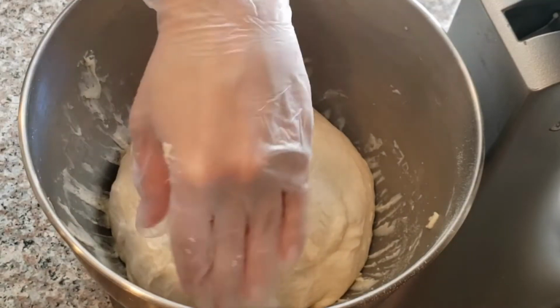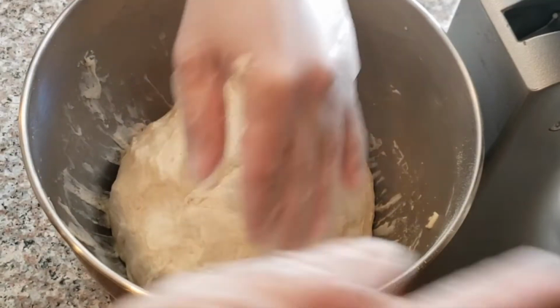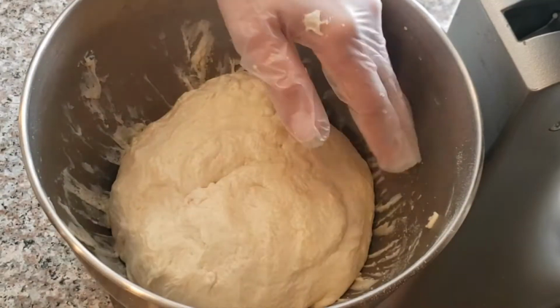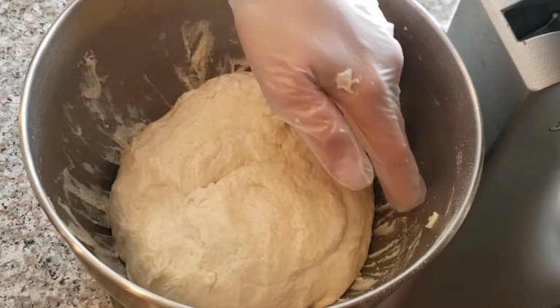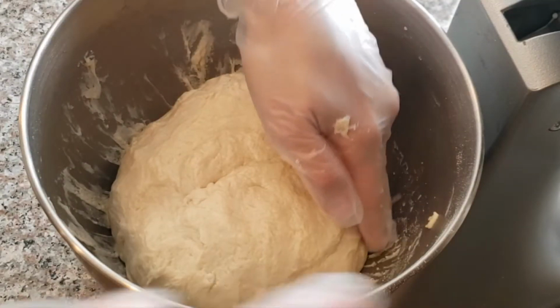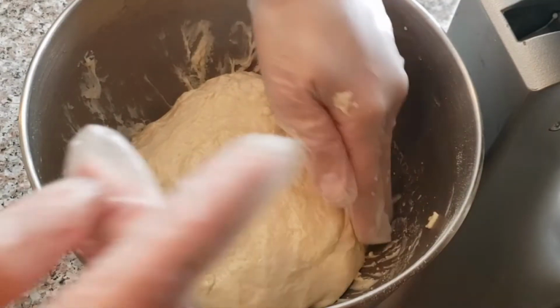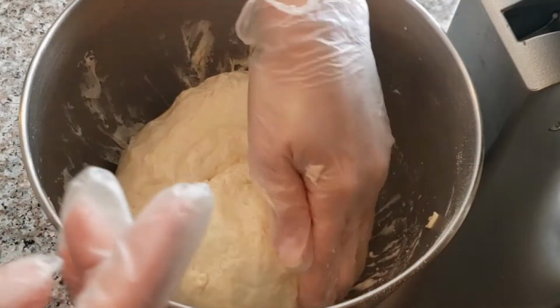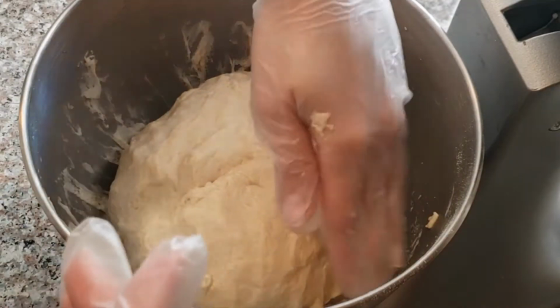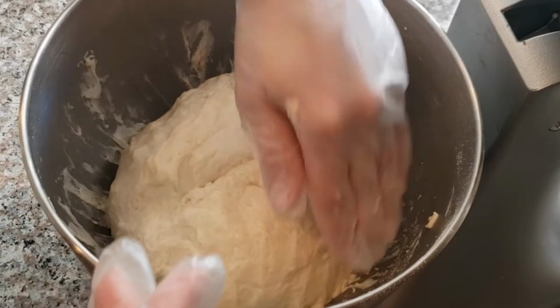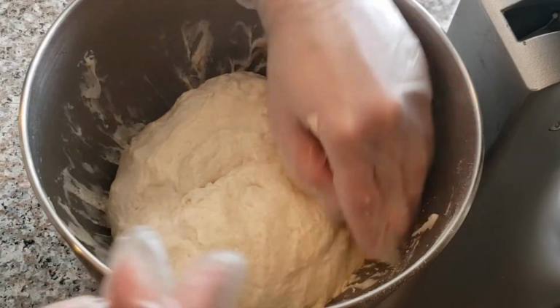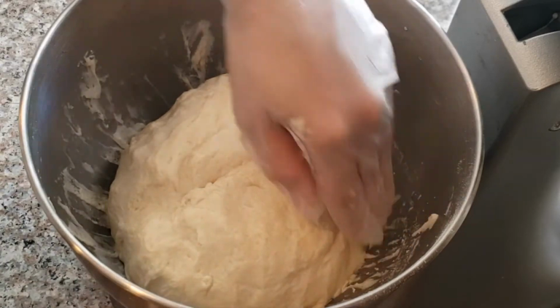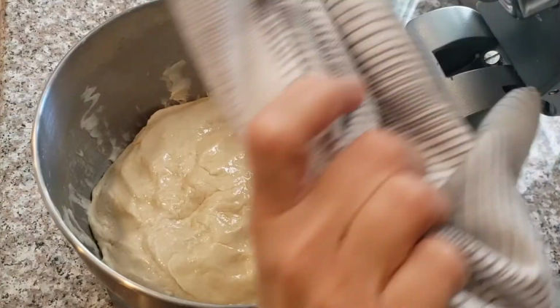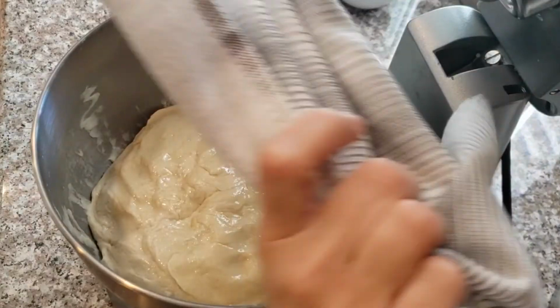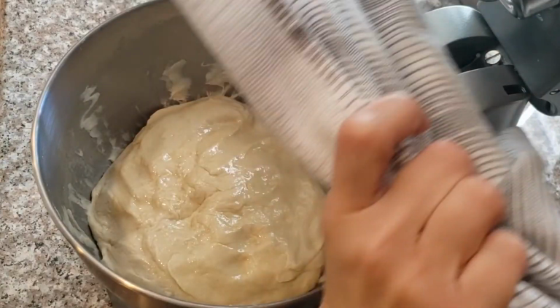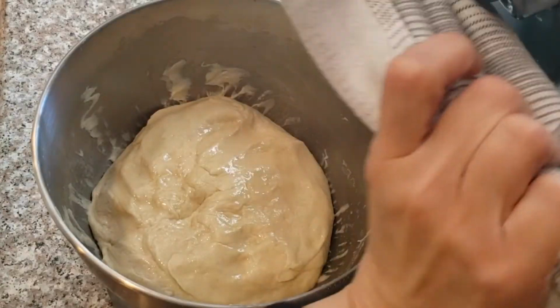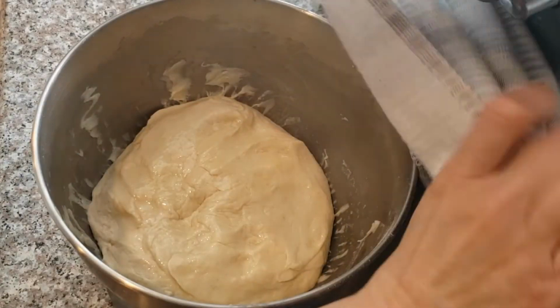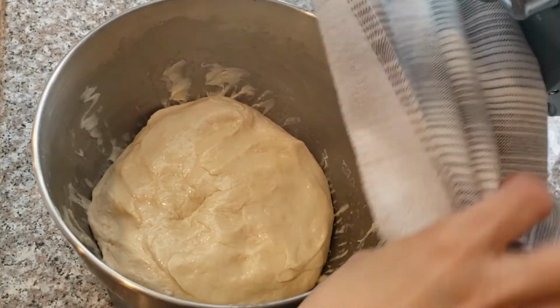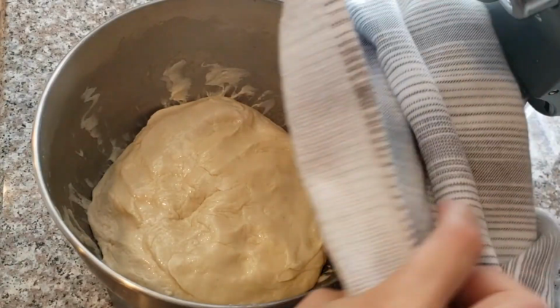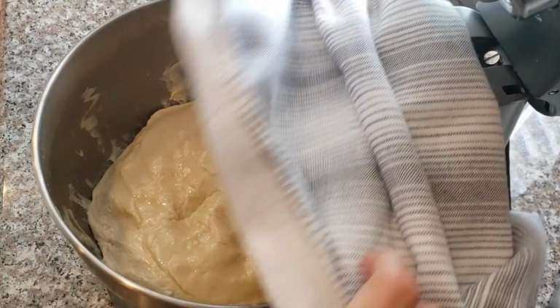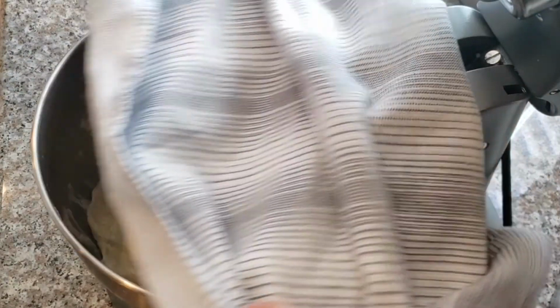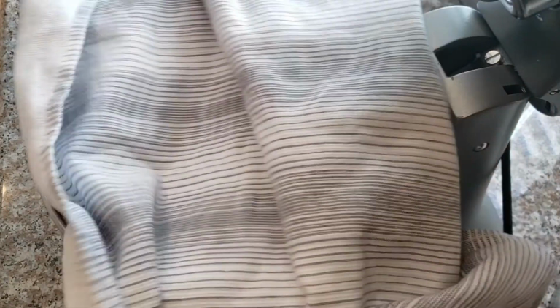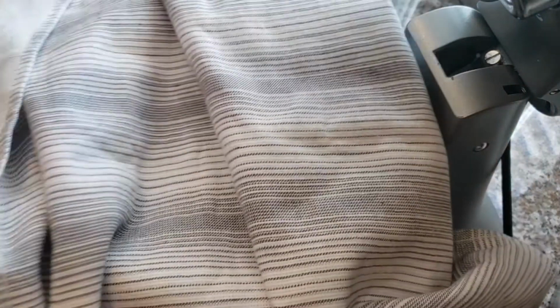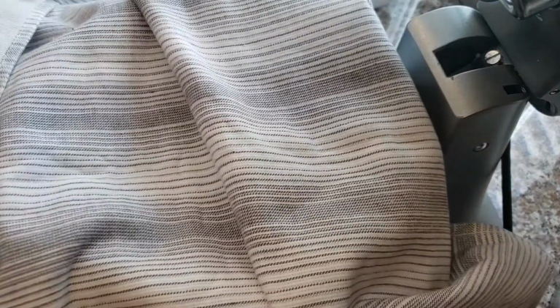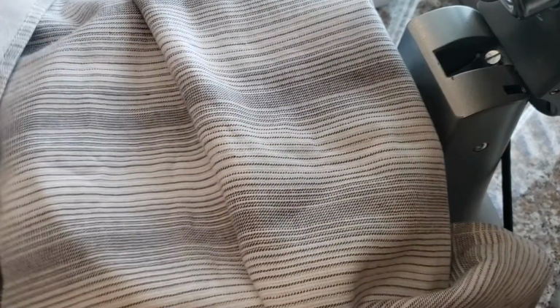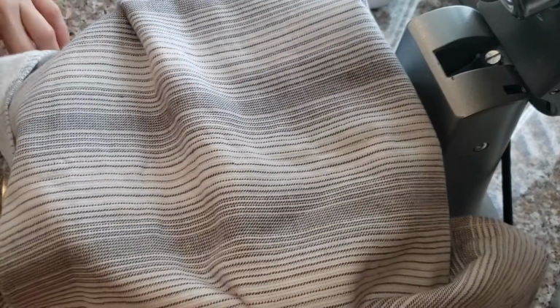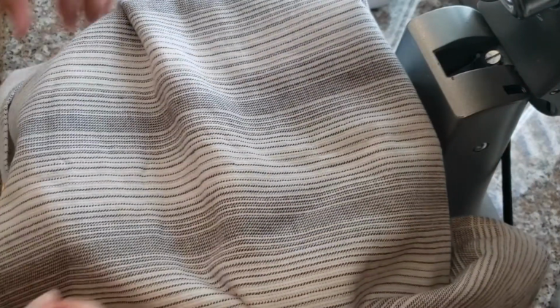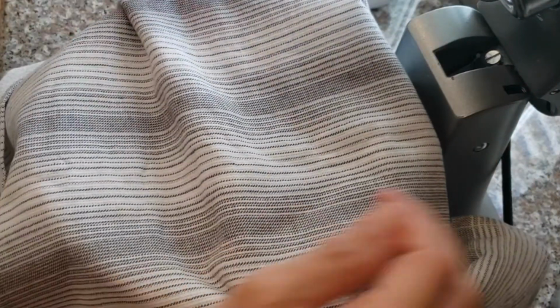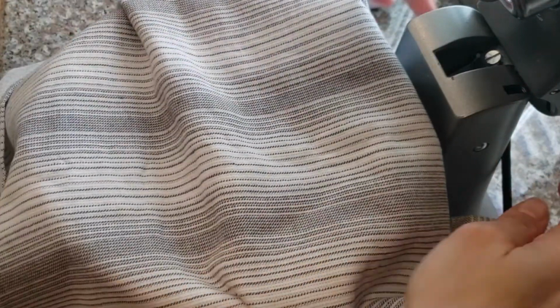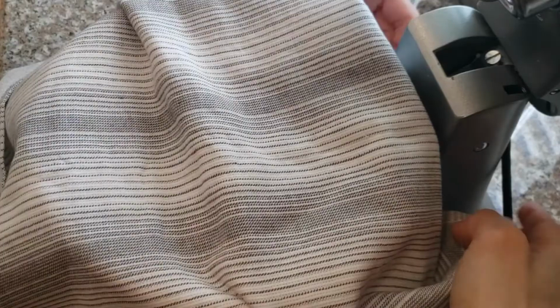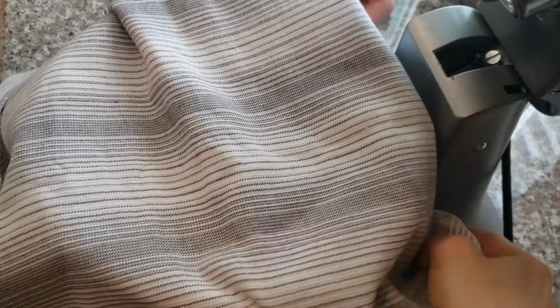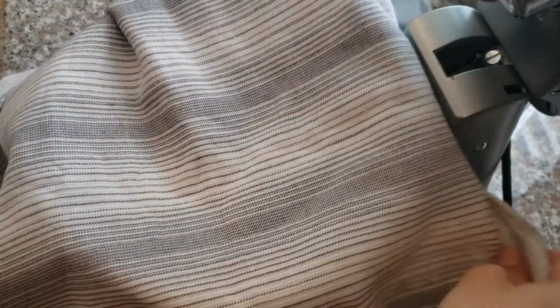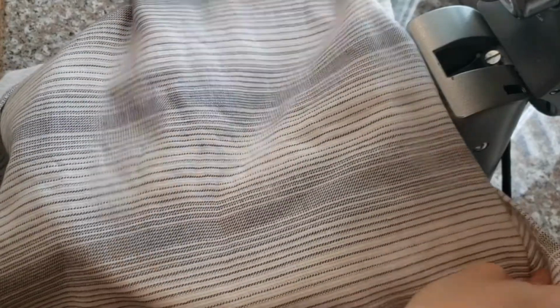I'm going to brush the top with a little bit of olive oil, then cover it and let it rest for about 30 minutes to an hour.